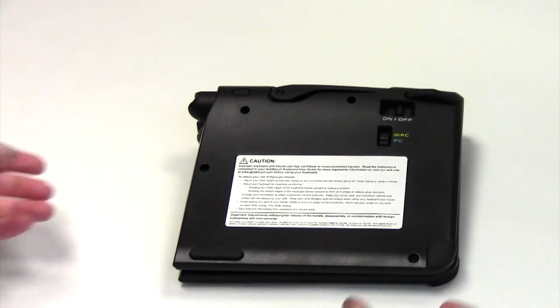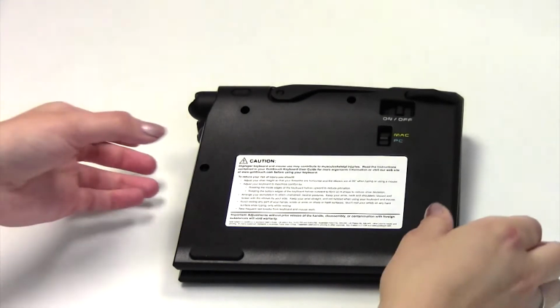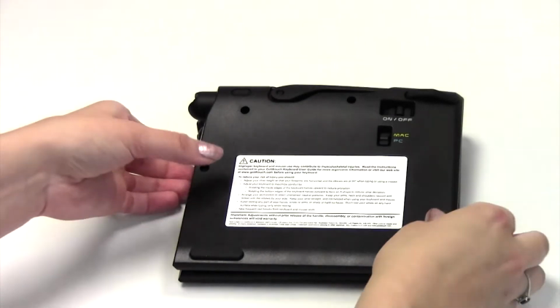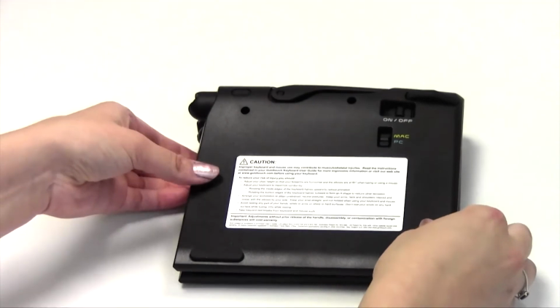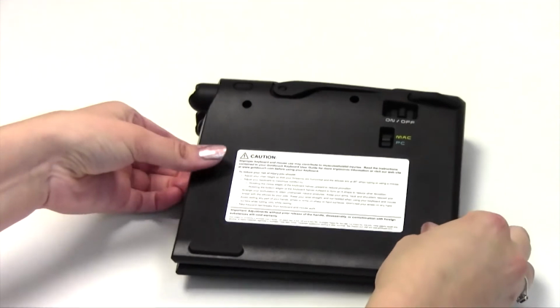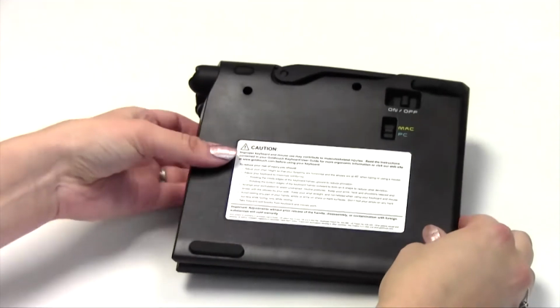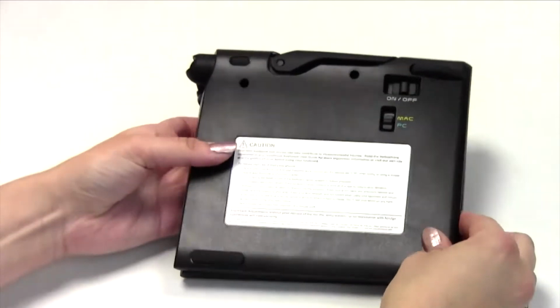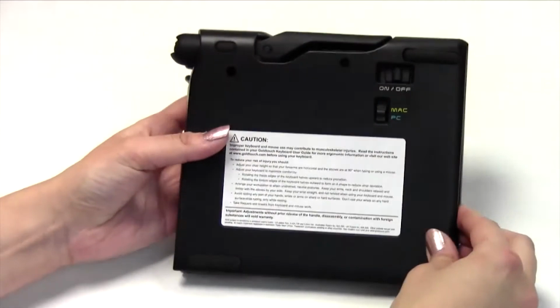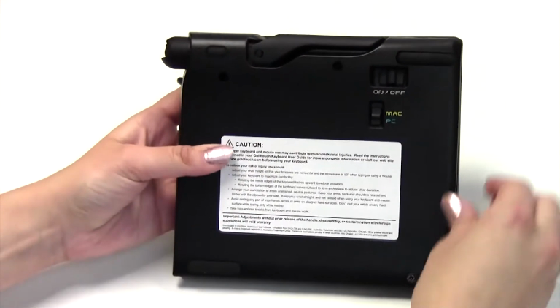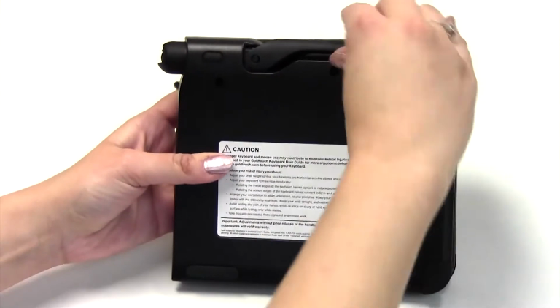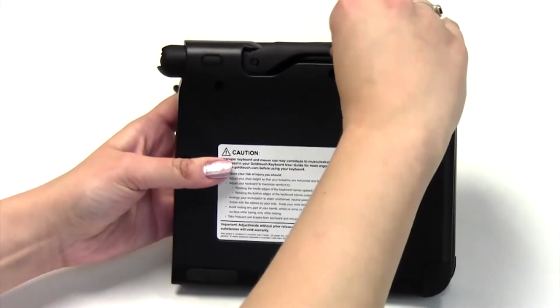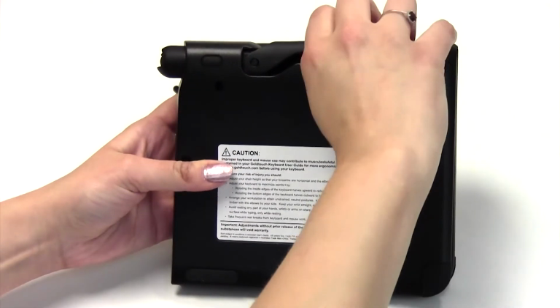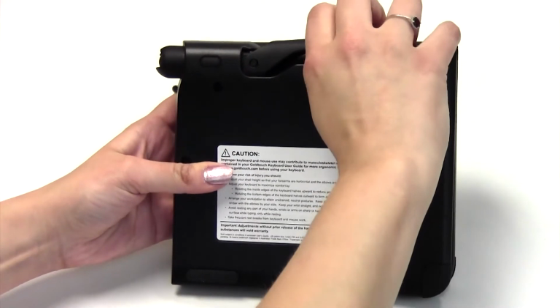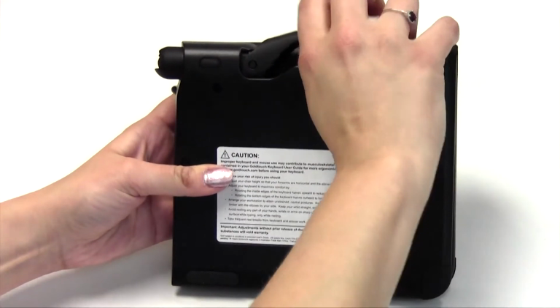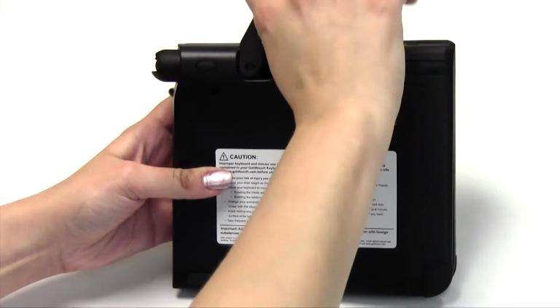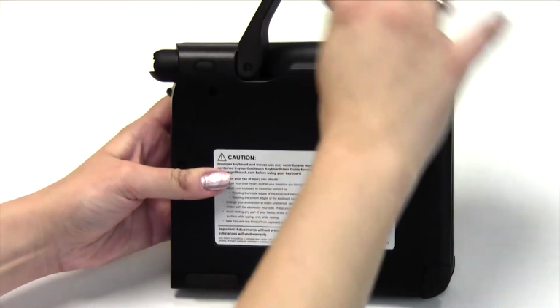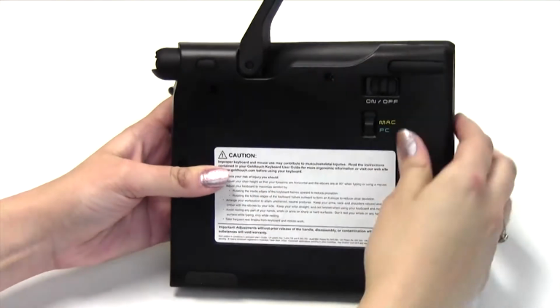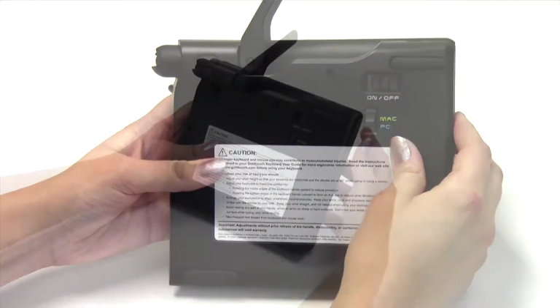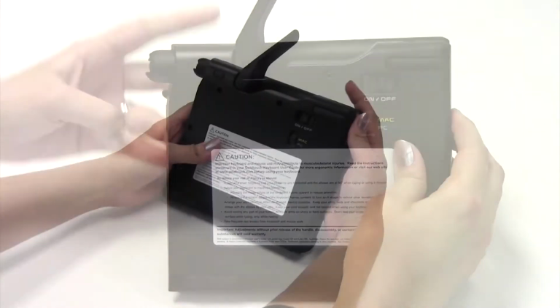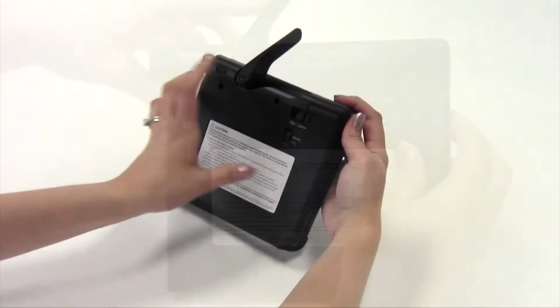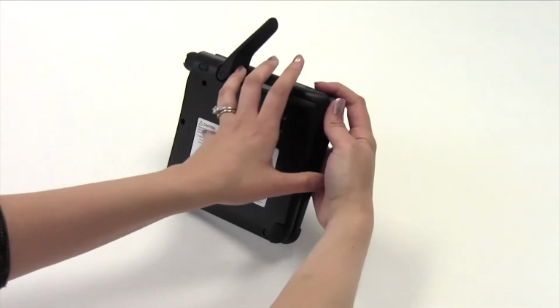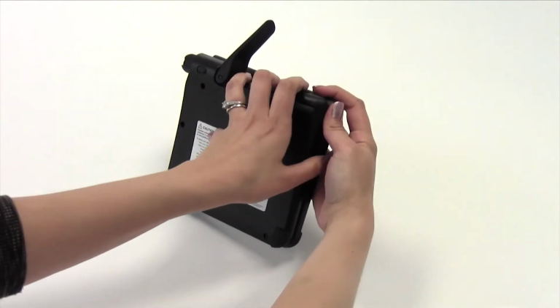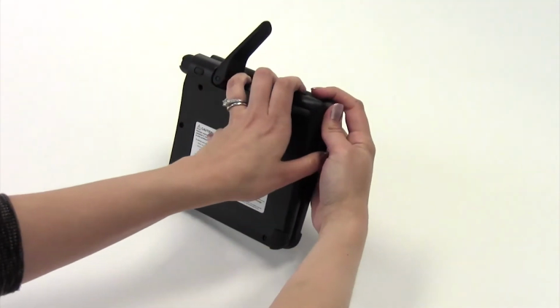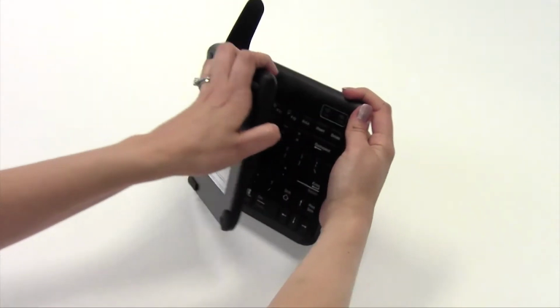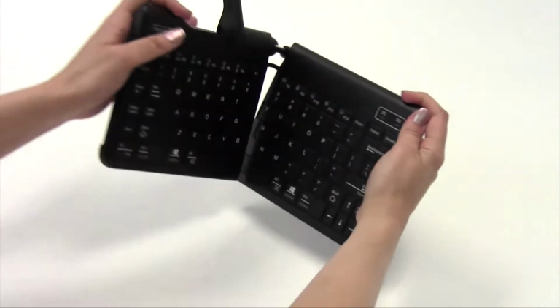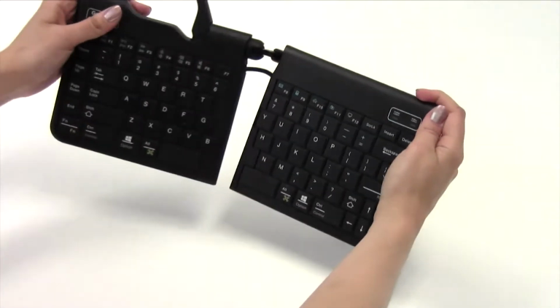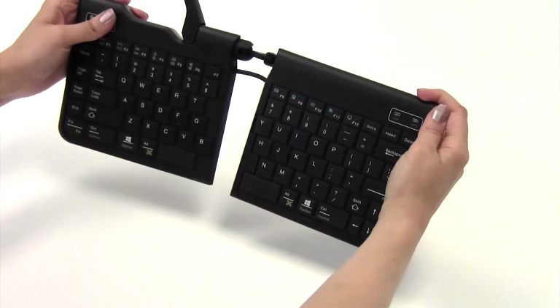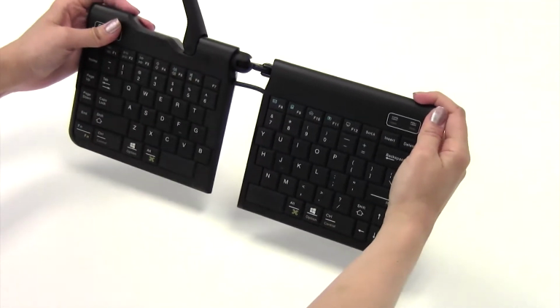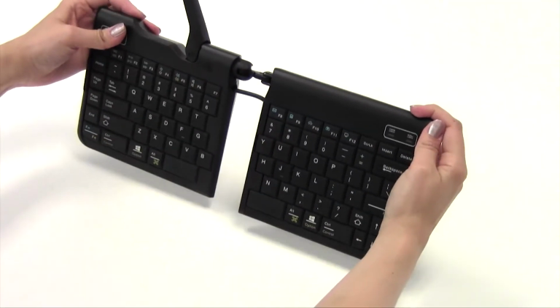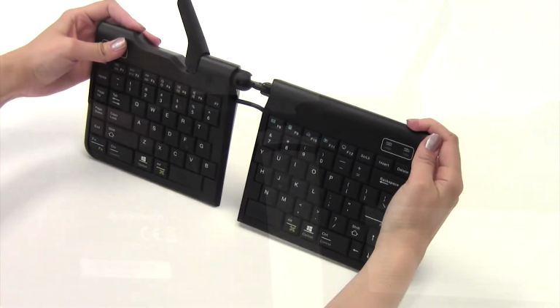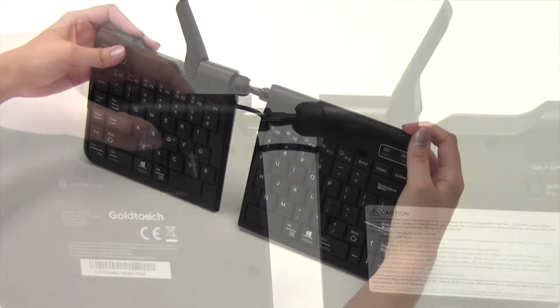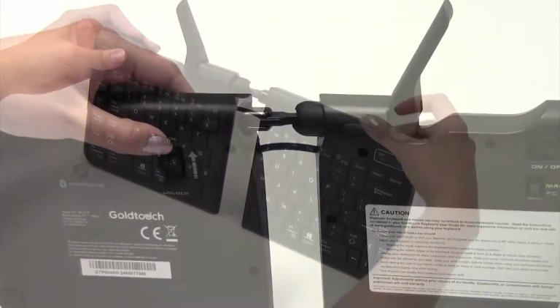To unfold your GoTo keyboard, begin by releasing the latch handle on the top of the keyboard. Next, unfold the two segments of your device.